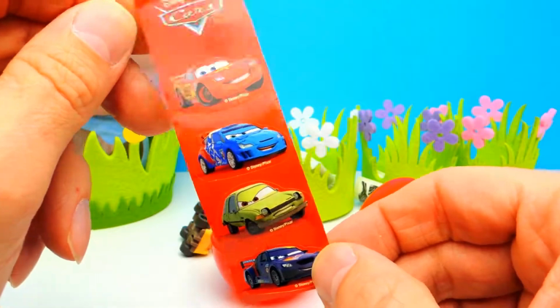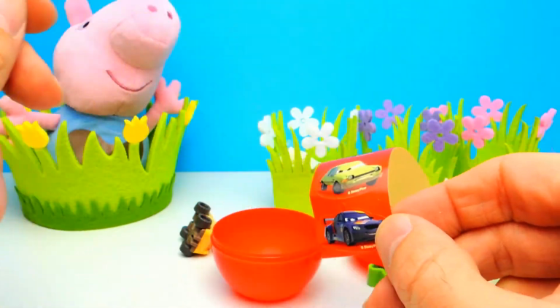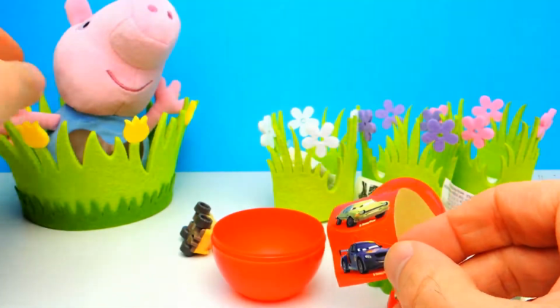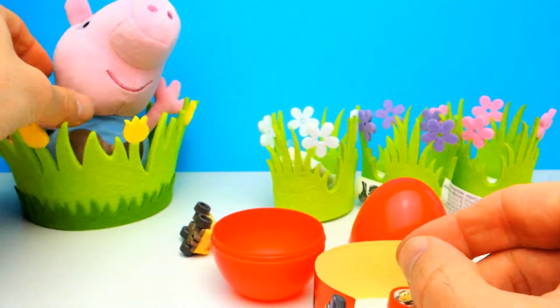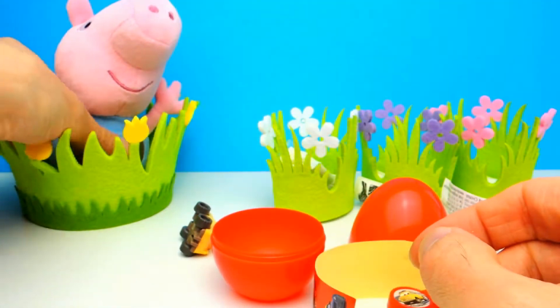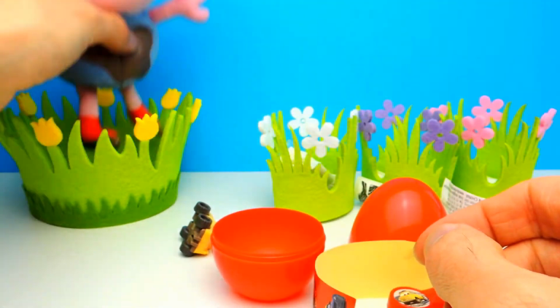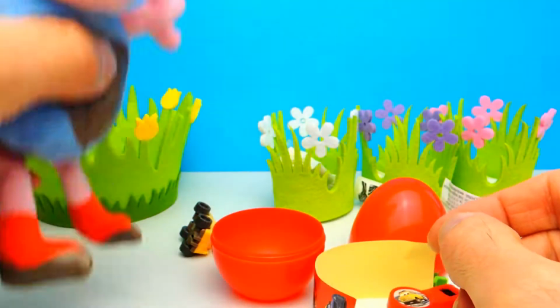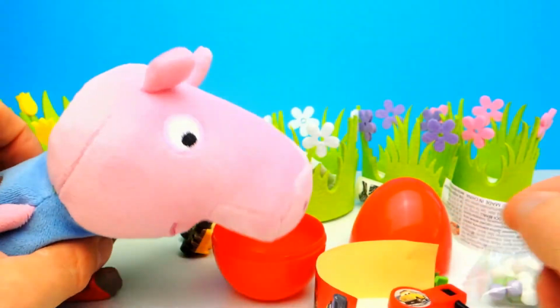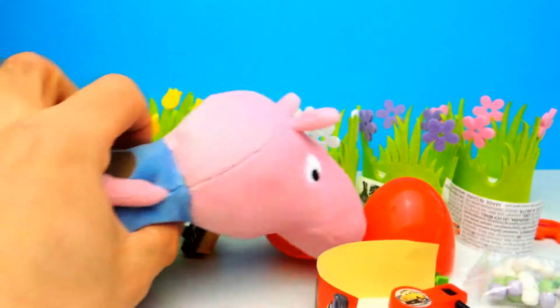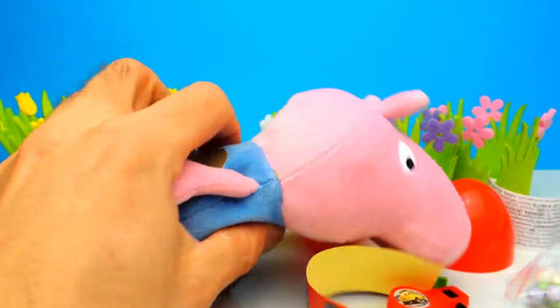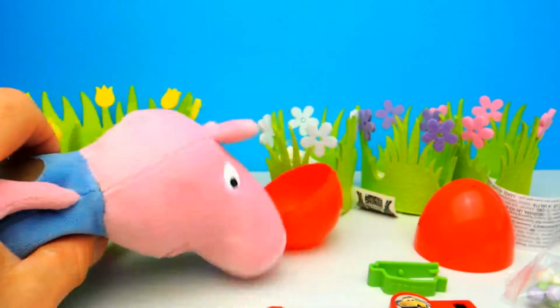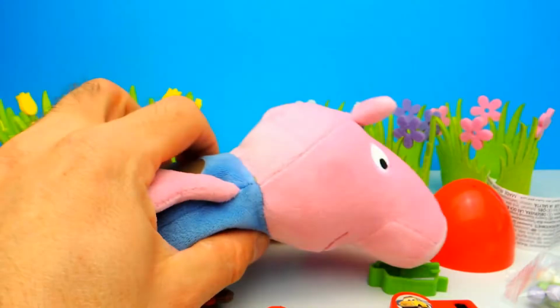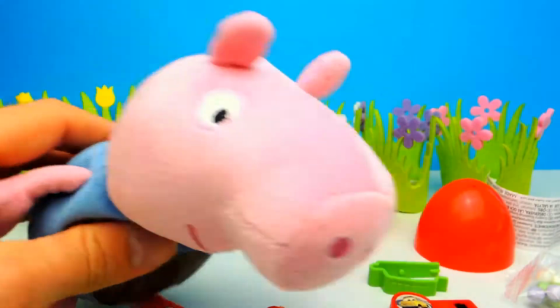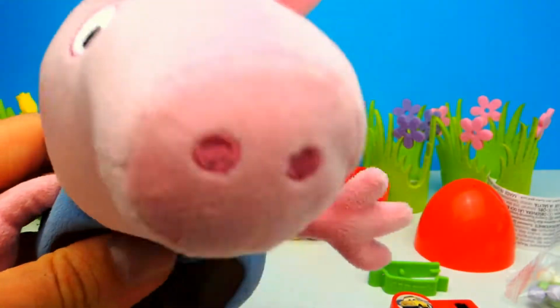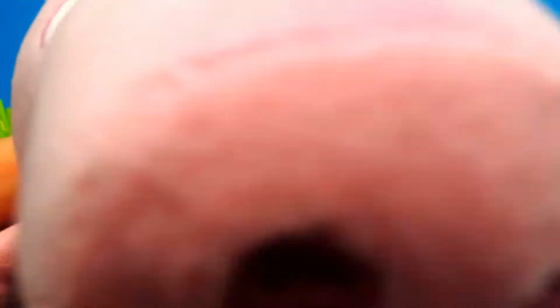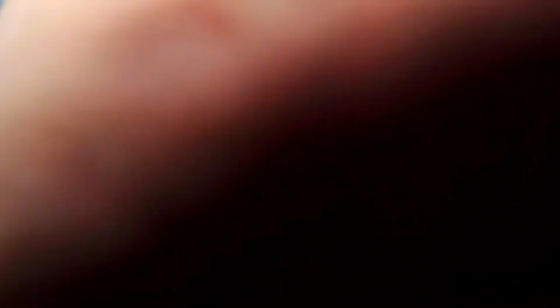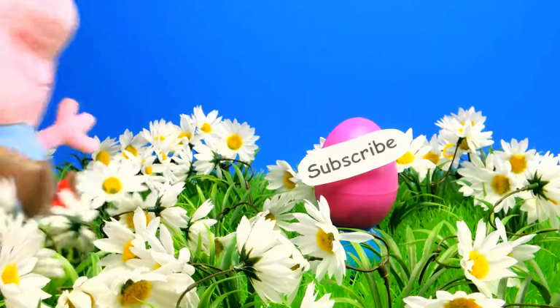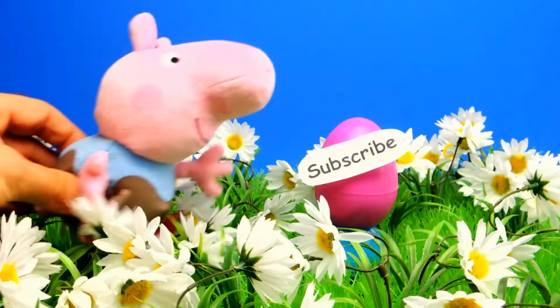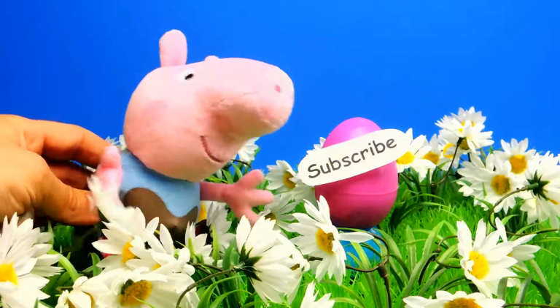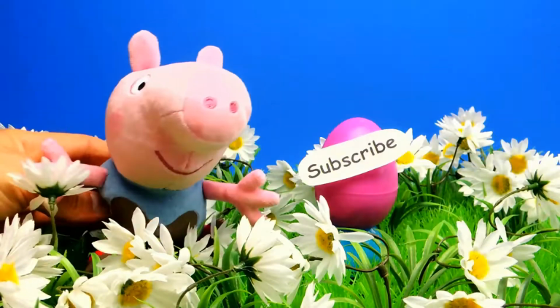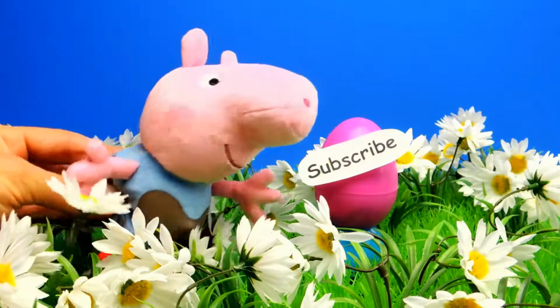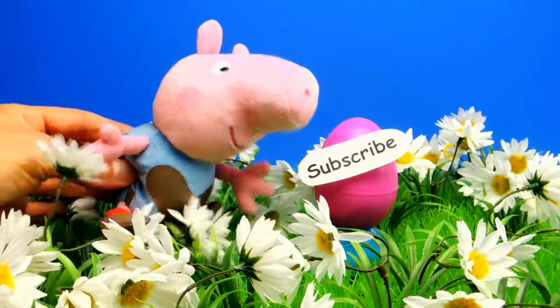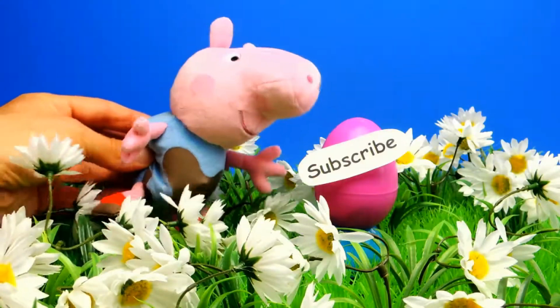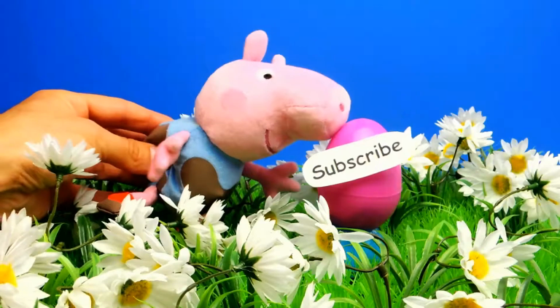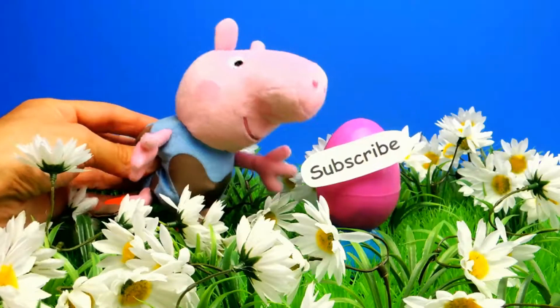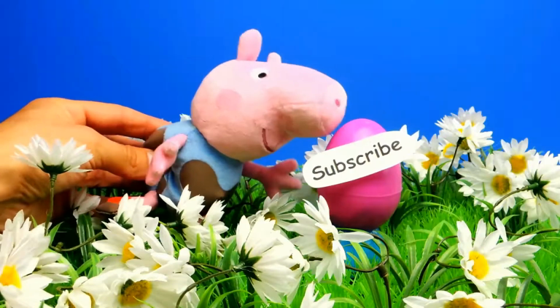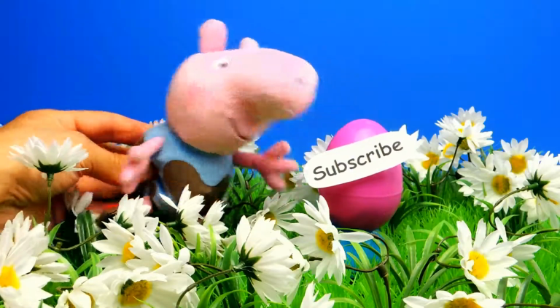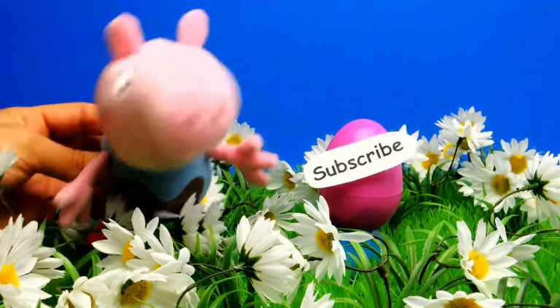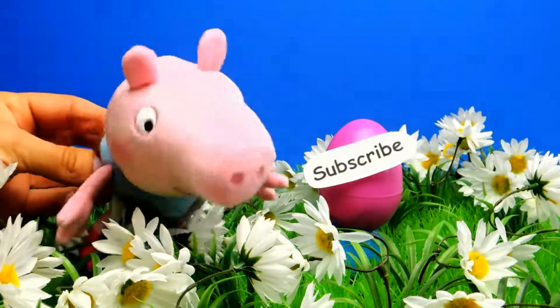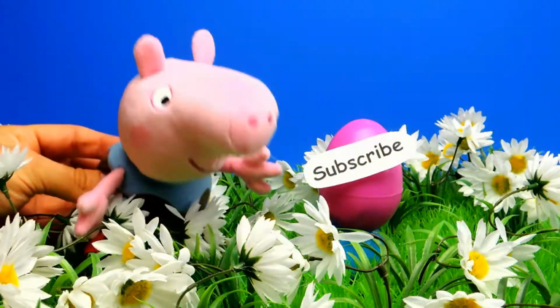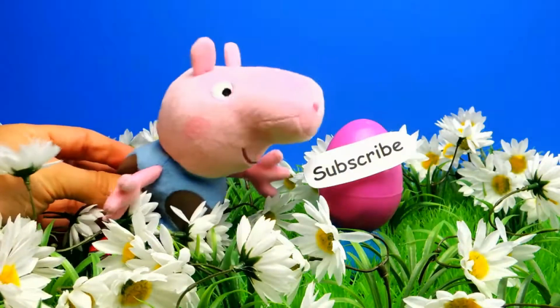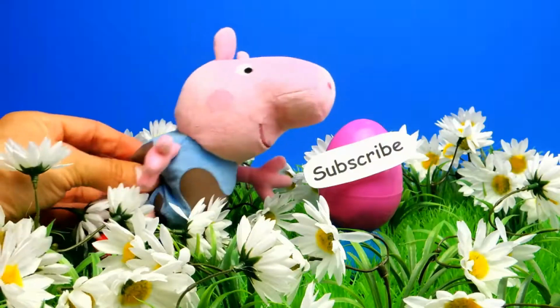So by the way, what's your favorite surprise egg for today? Let me know in the comments below. And if you like this video, don't forget to subscribe to Crazy Toys so we can meet again and unbox even more surprise eggs, blind bags and toys. See you next time. Bye bye.